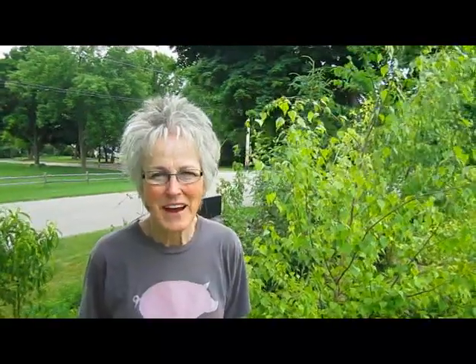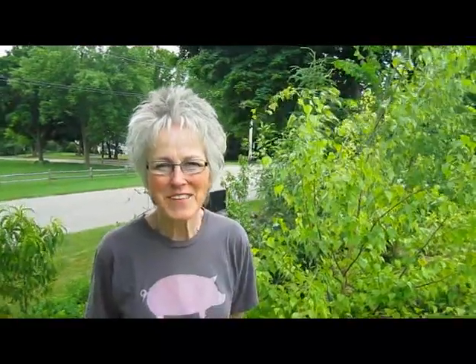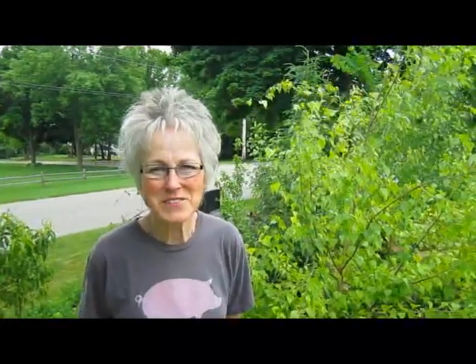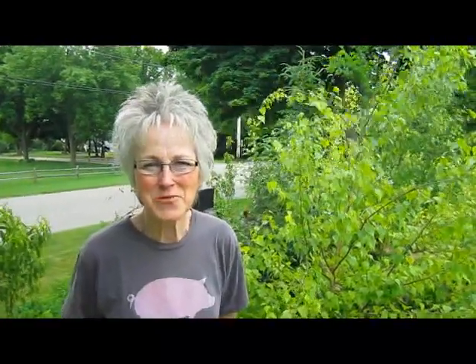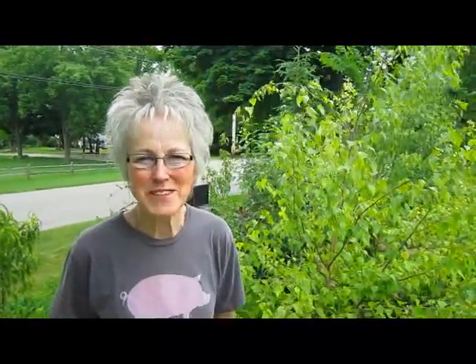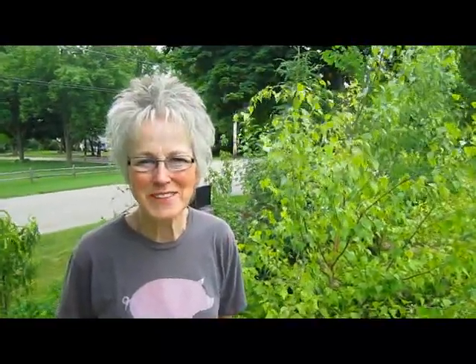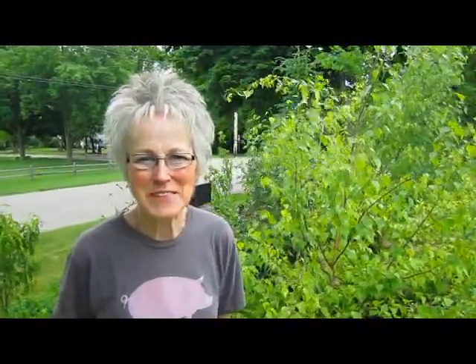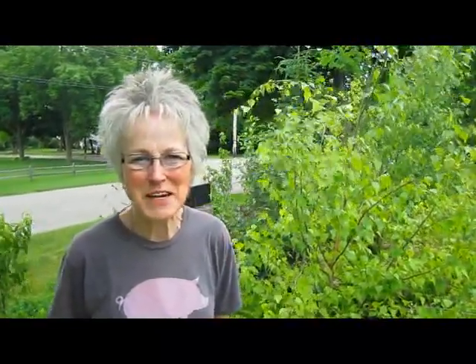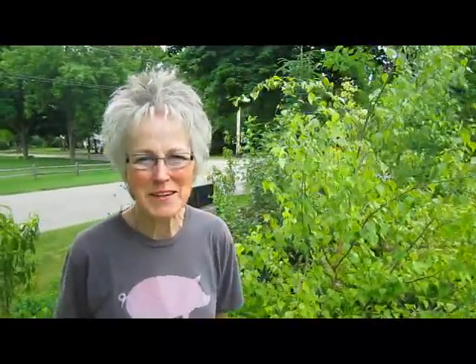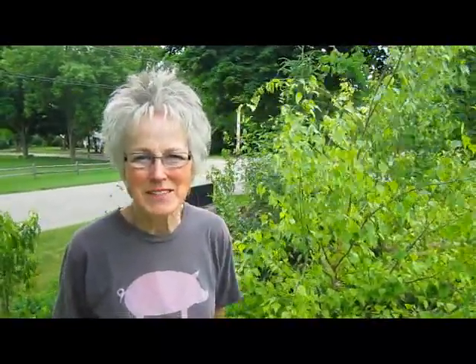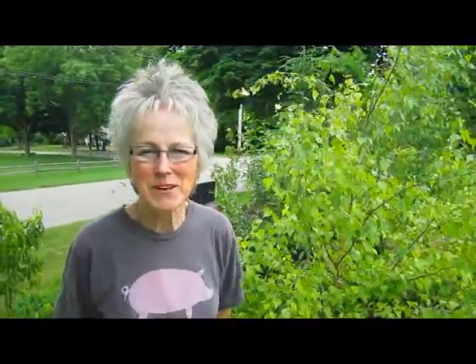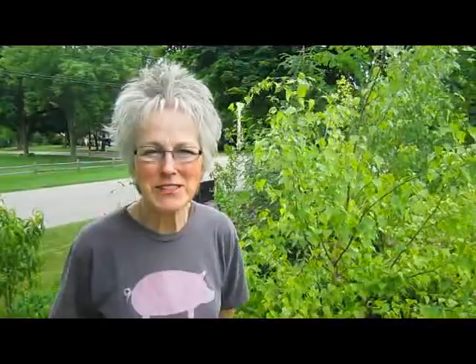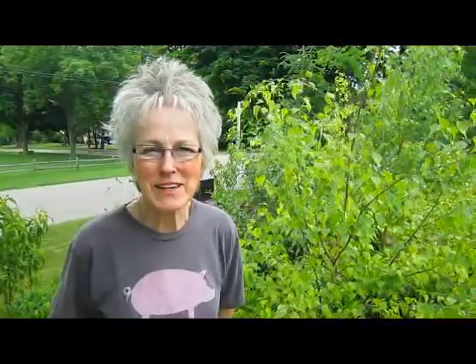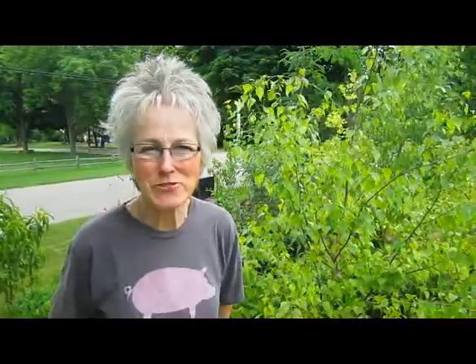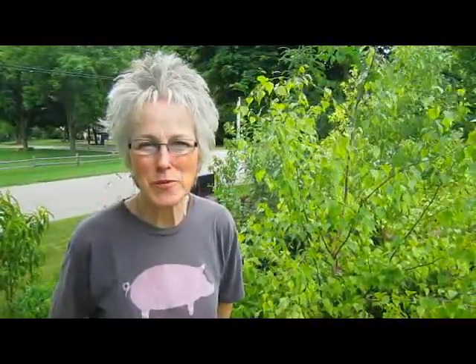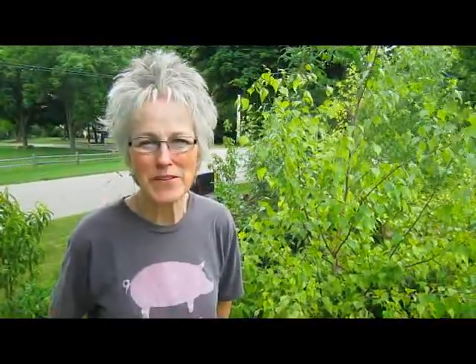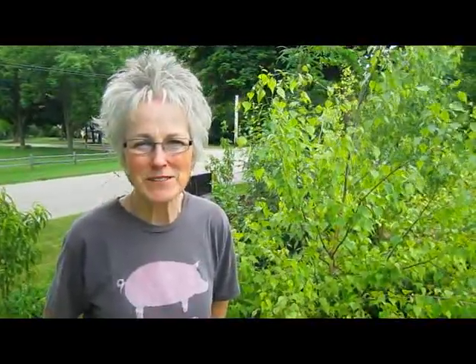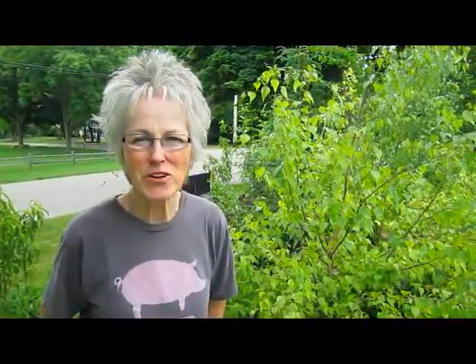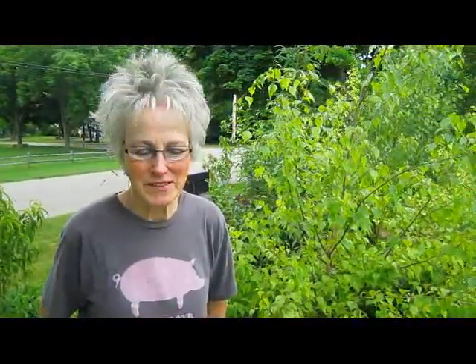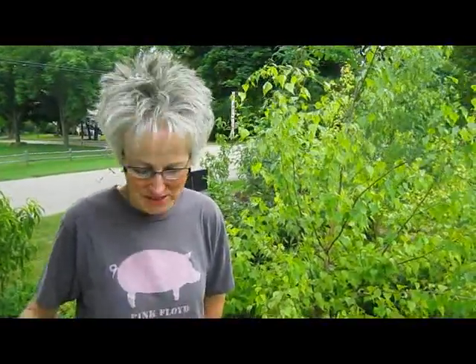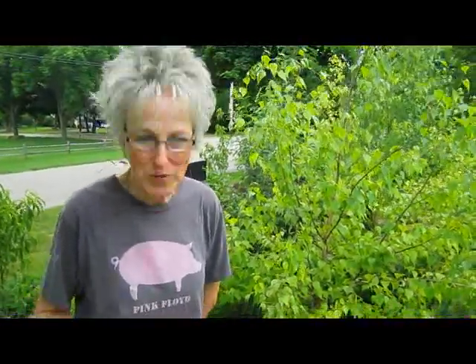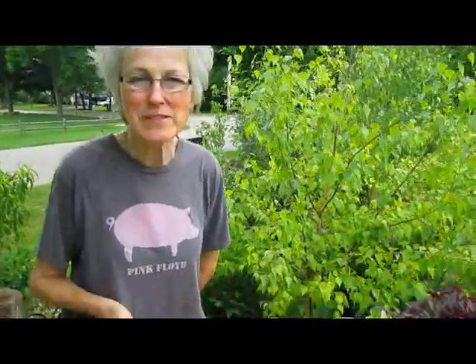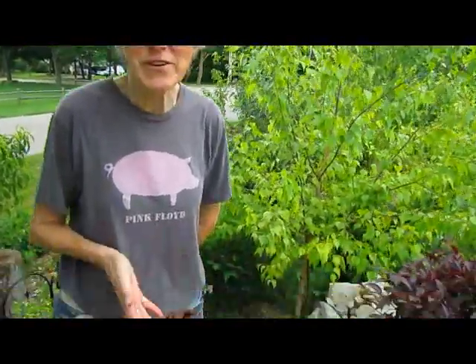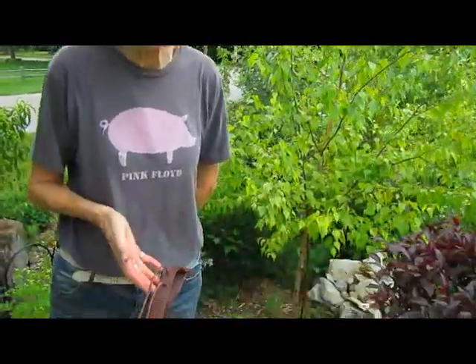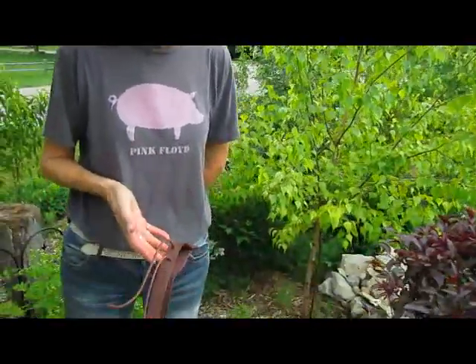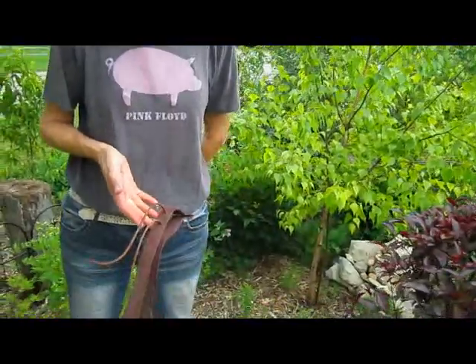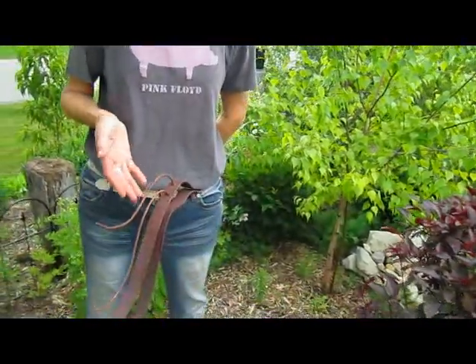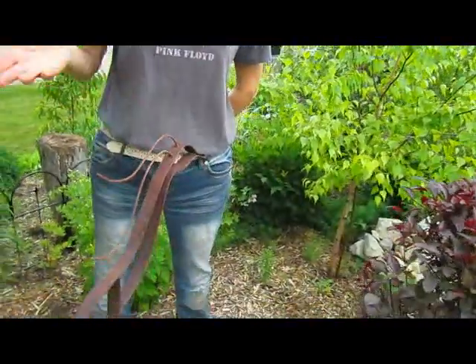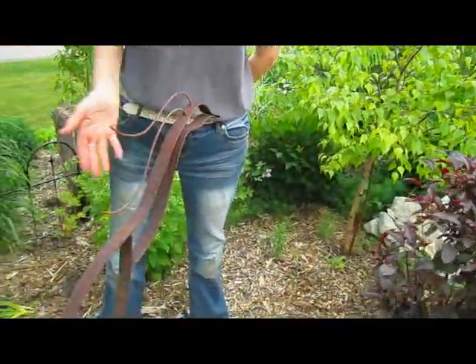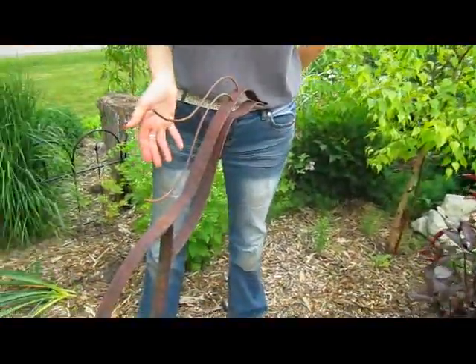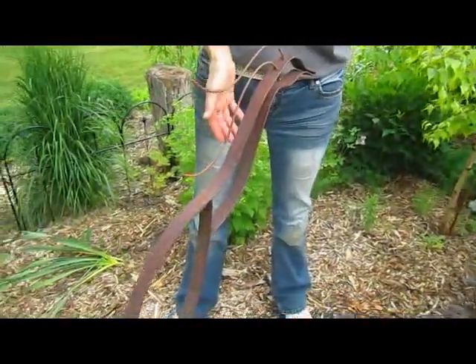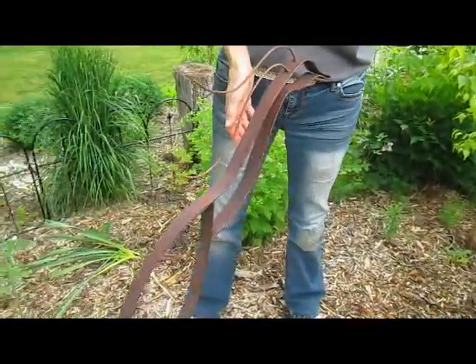Hi, this is Lynn from WisconsinGarden.com. Today we're just taking a little trip around the garden to look at some of the pieces of garden art that we have installed in our garden.